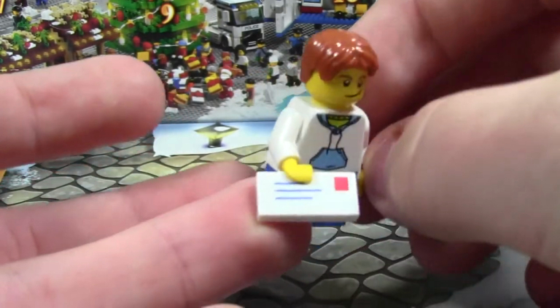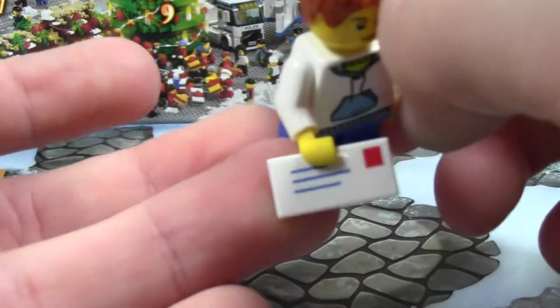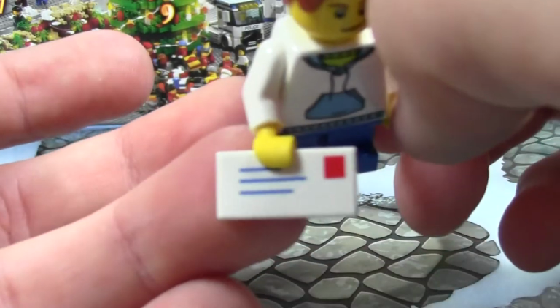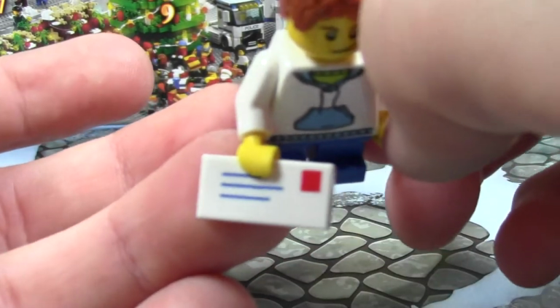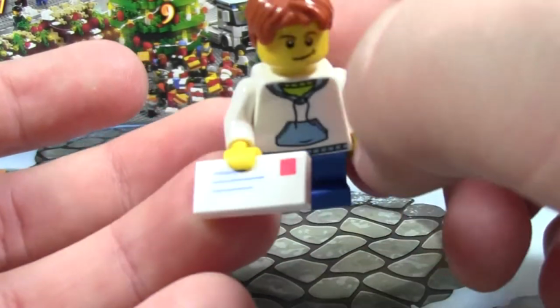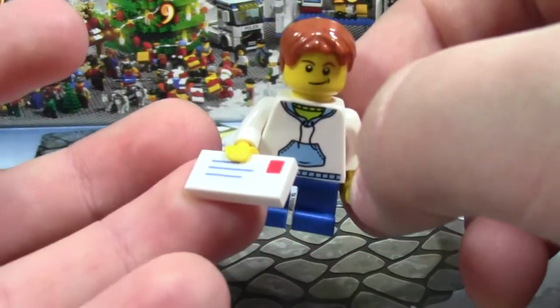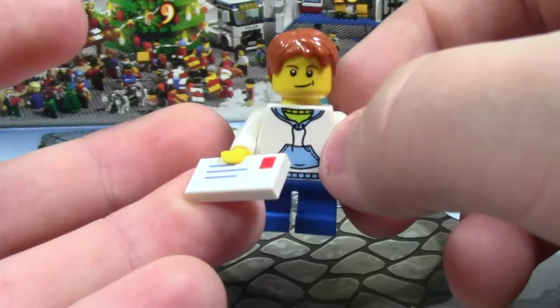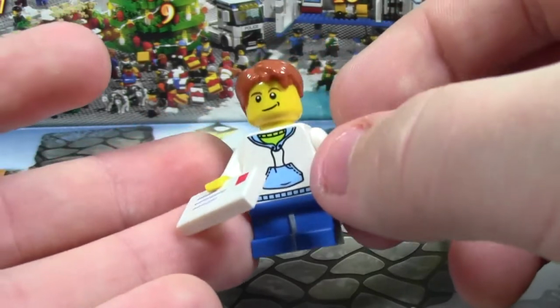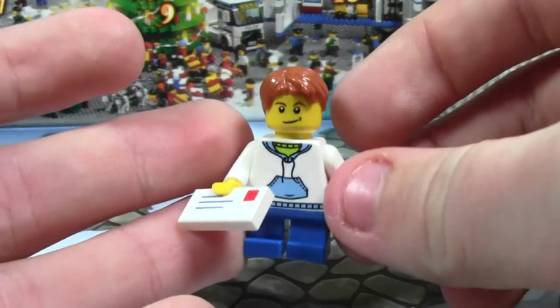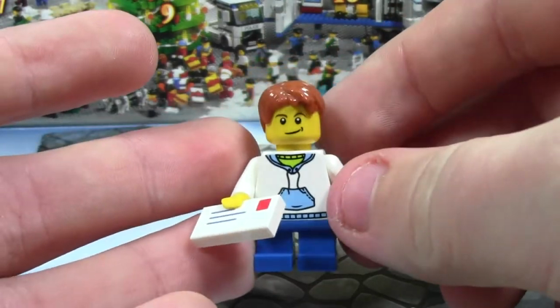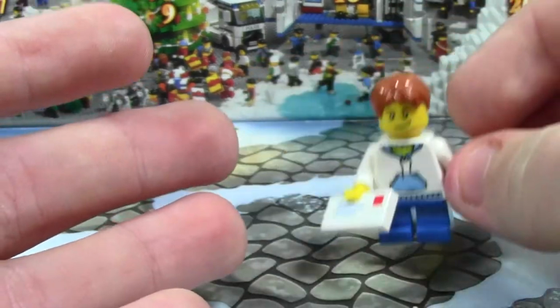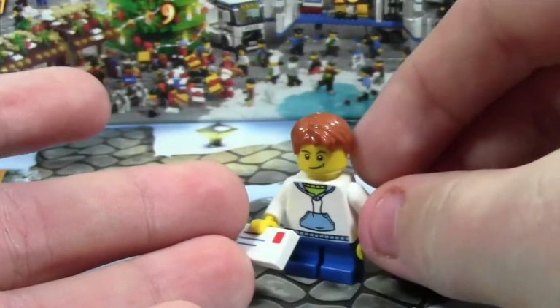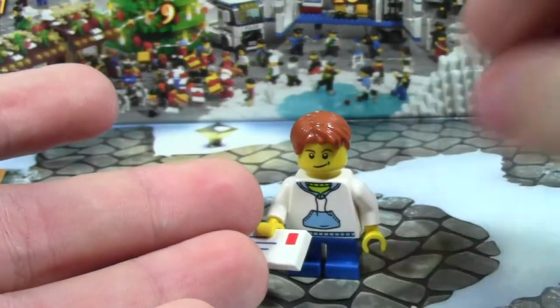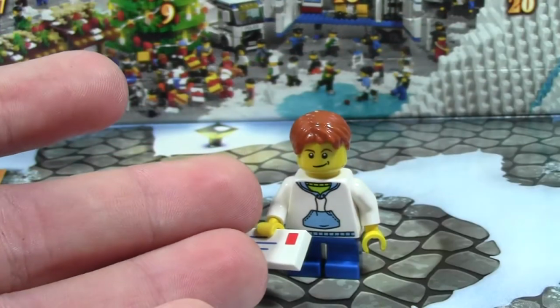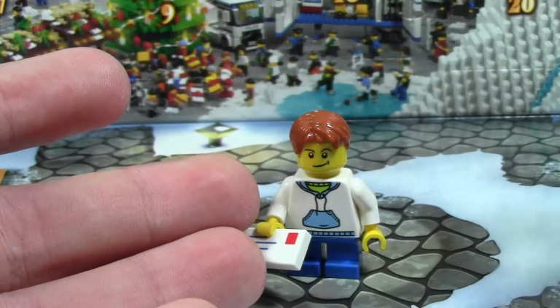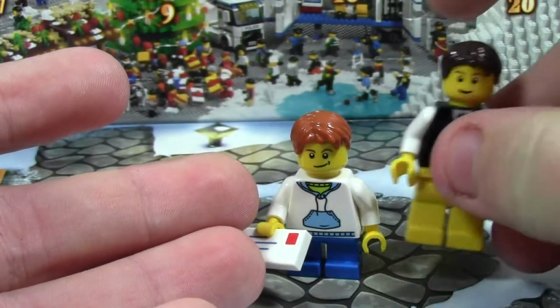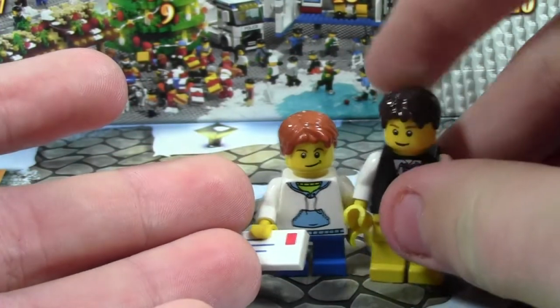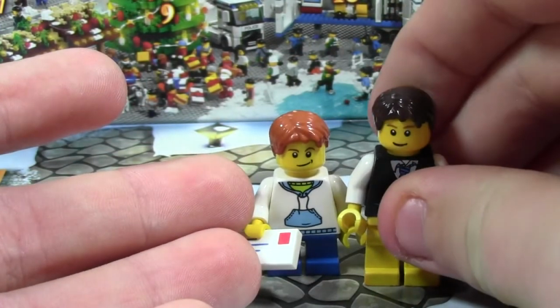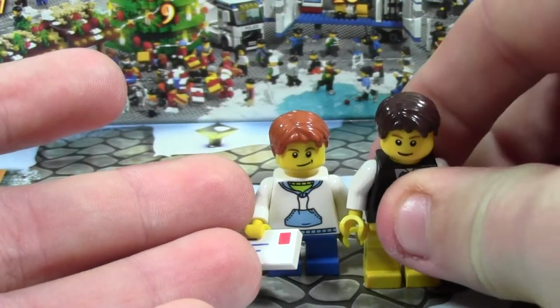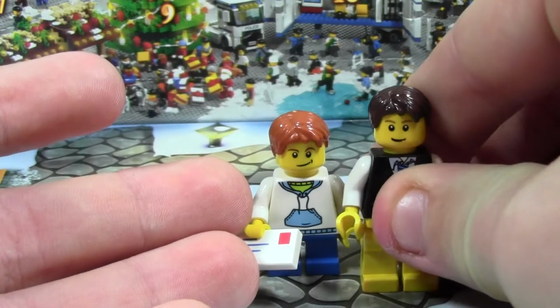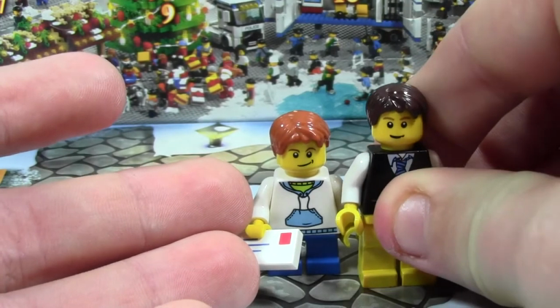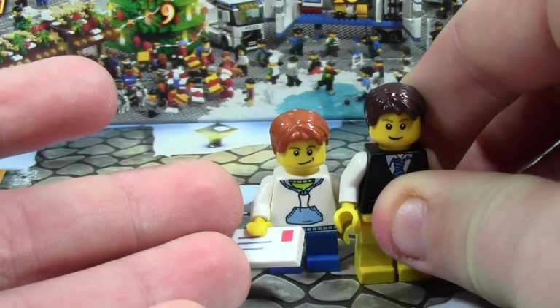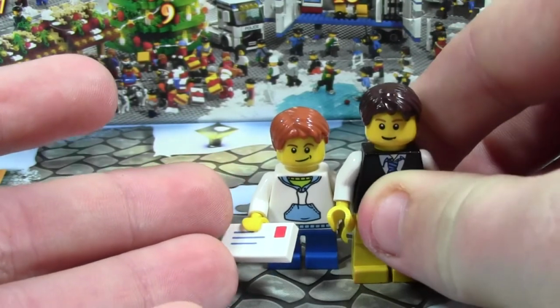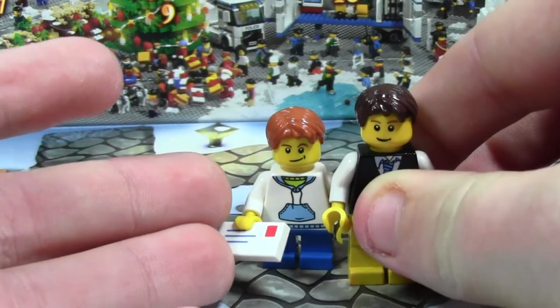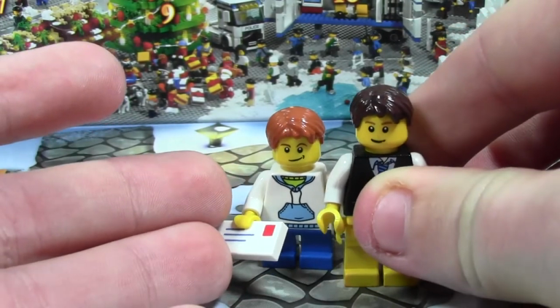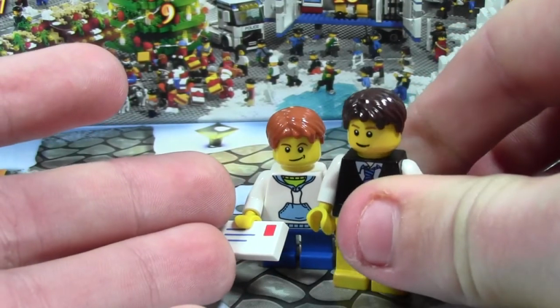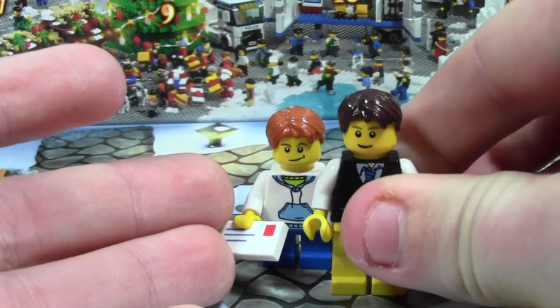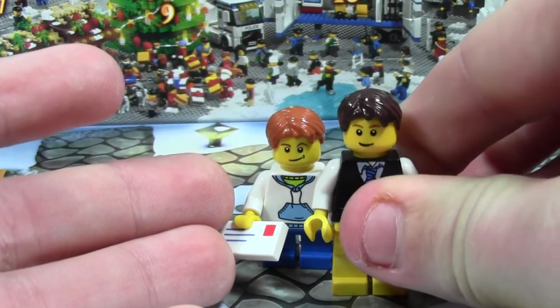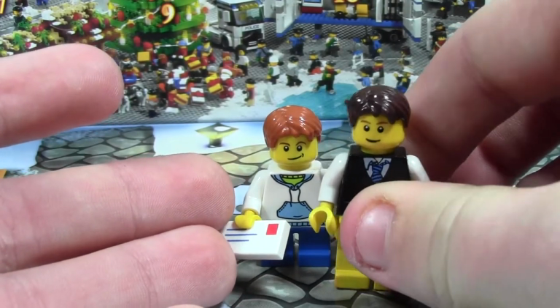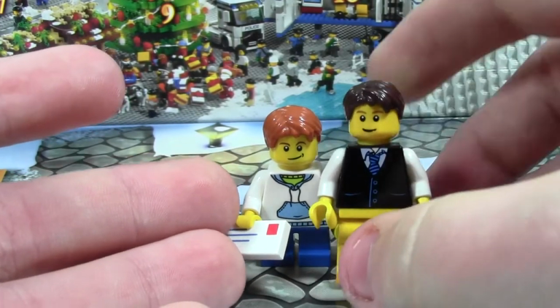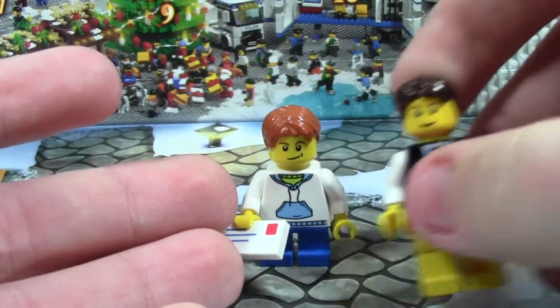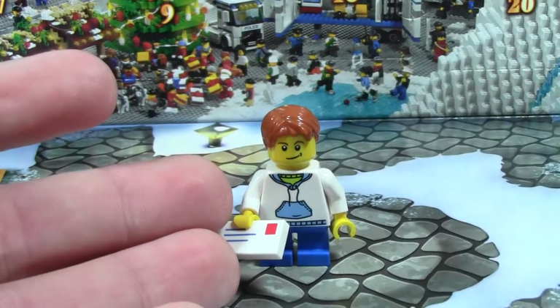So today is day number one and we got this one minifigure with a letter to Santa. He's got five parts and he's like a little kid. If you don't know what the kid is, this is my sig fig compared to him — actually very similar except he looks evil and has shorter legs.